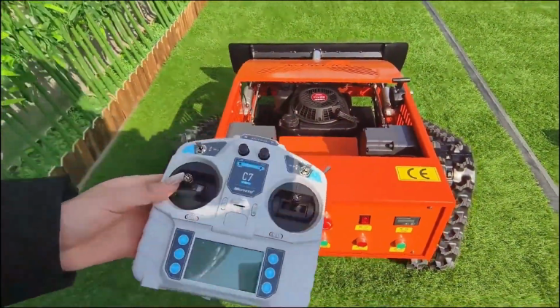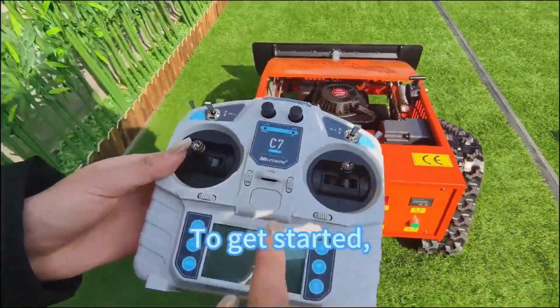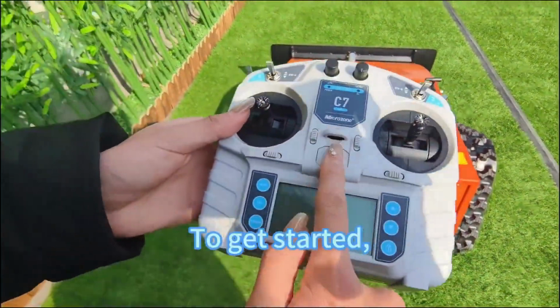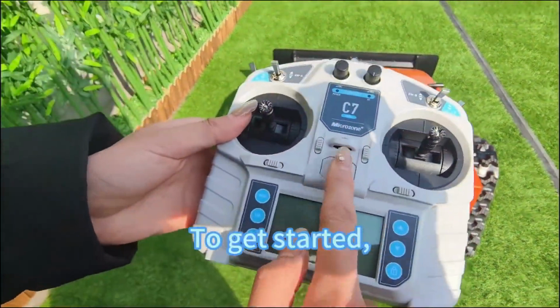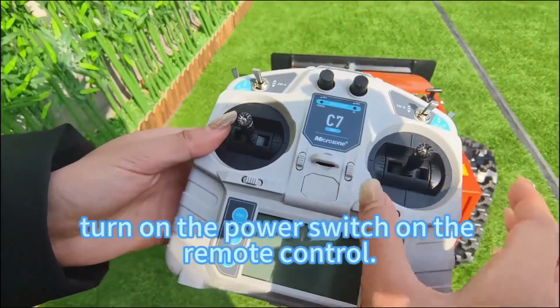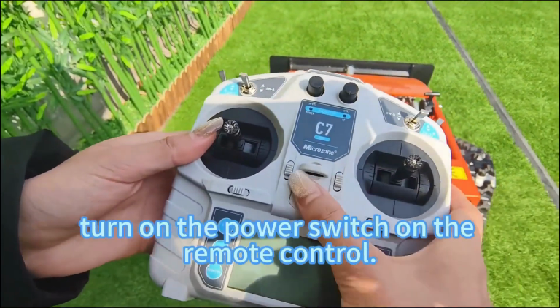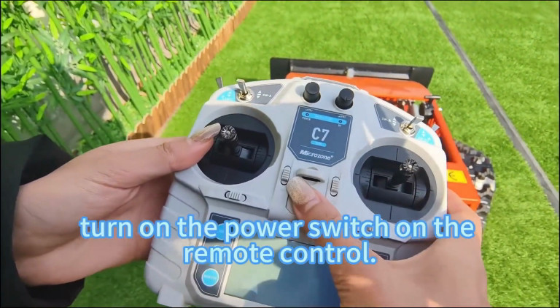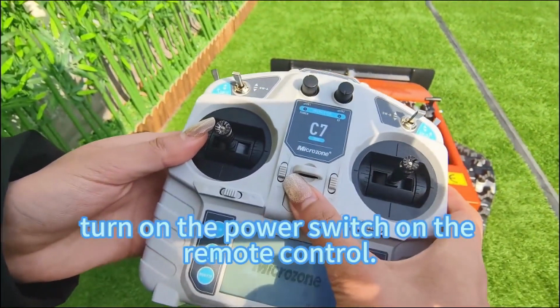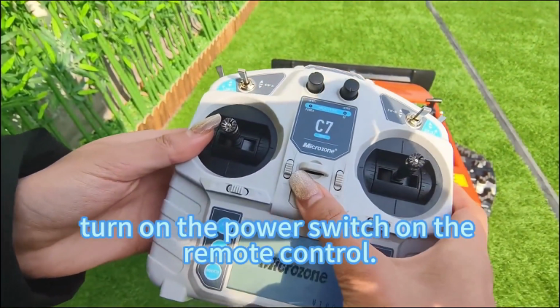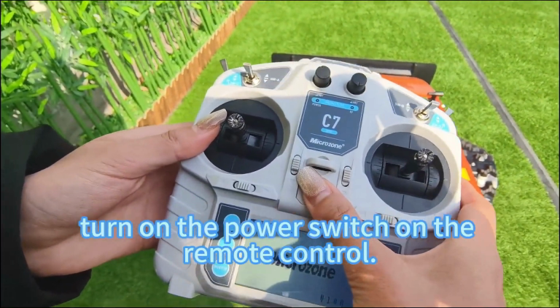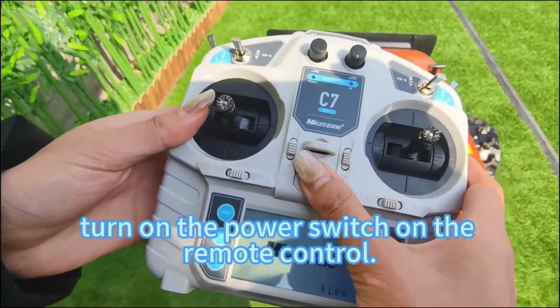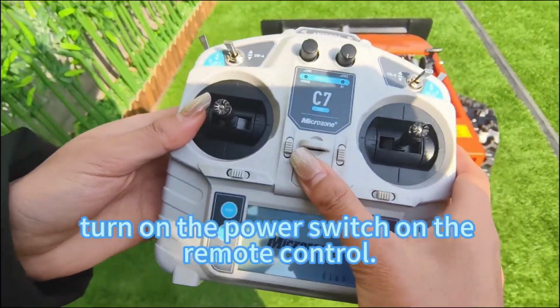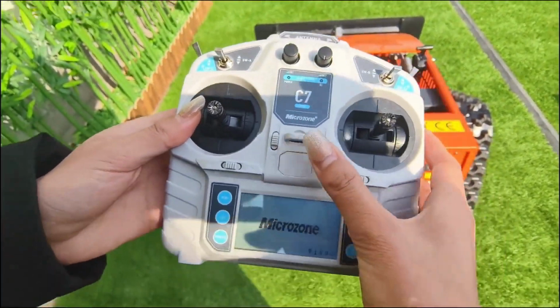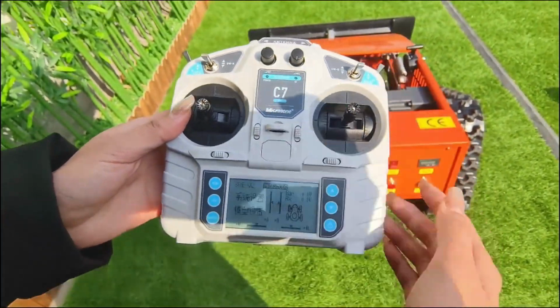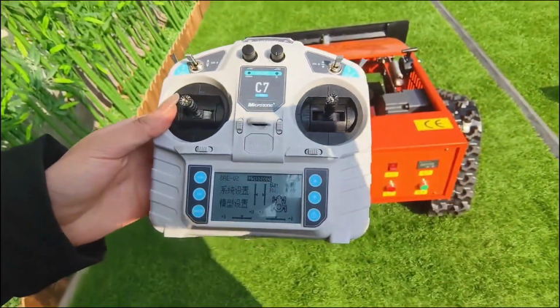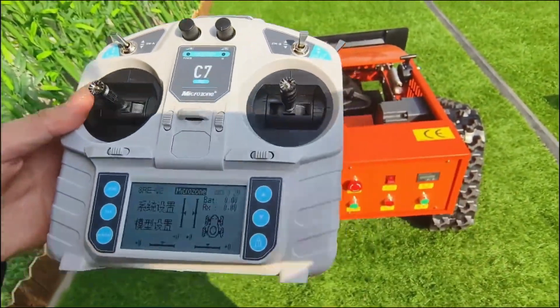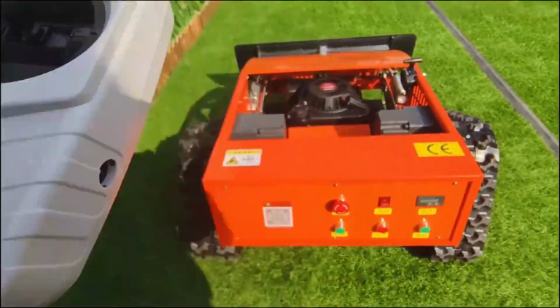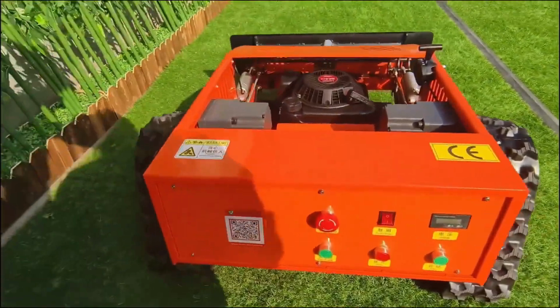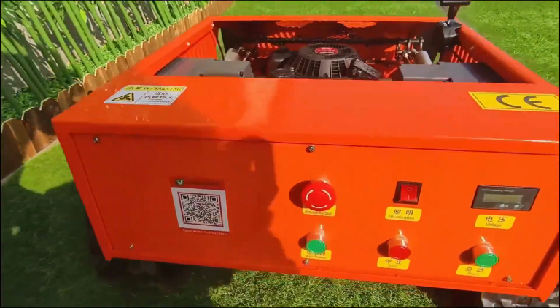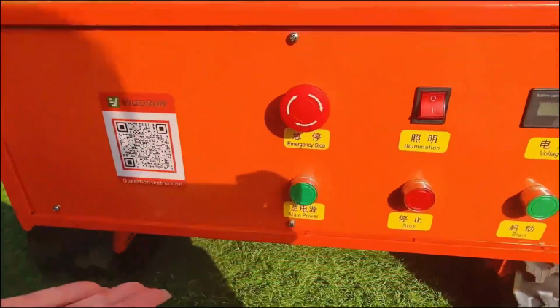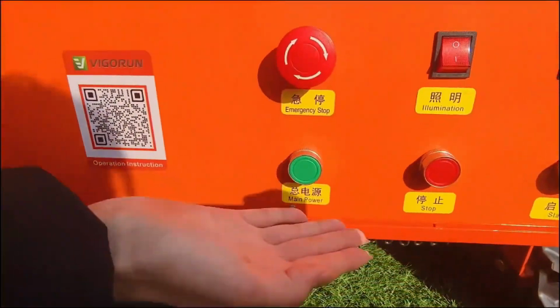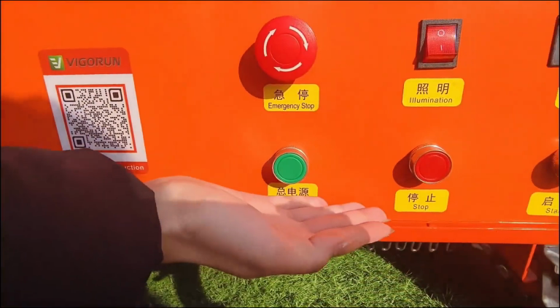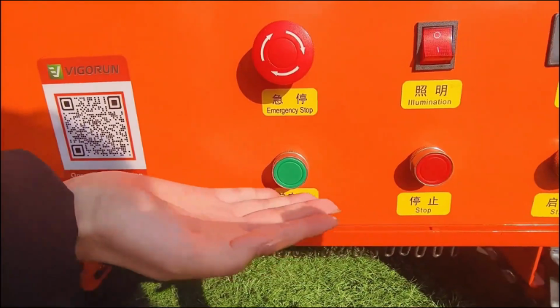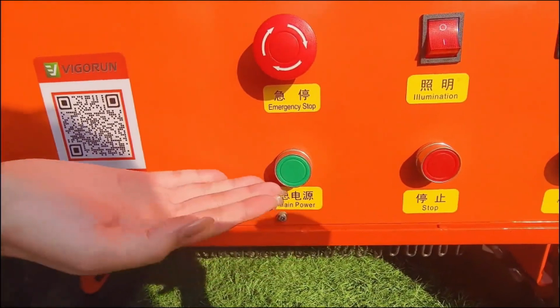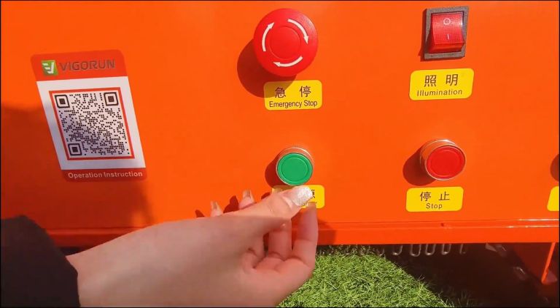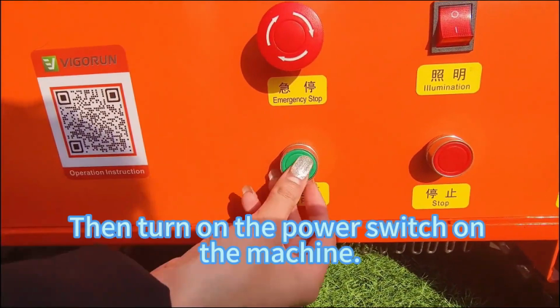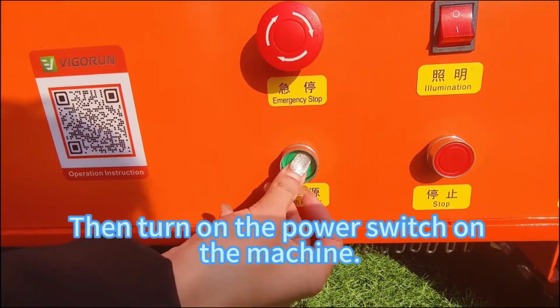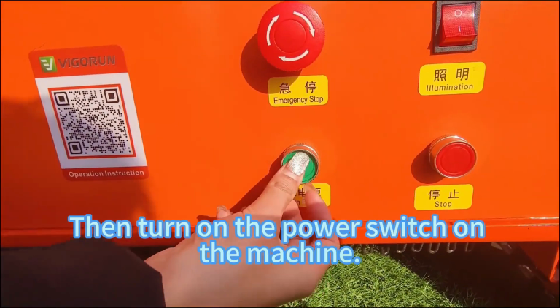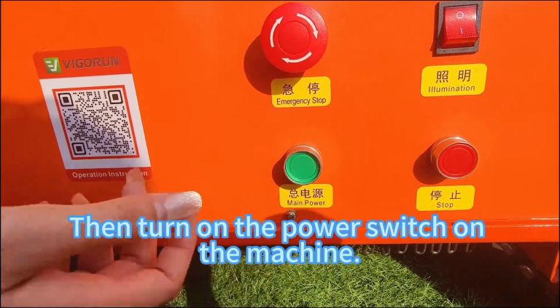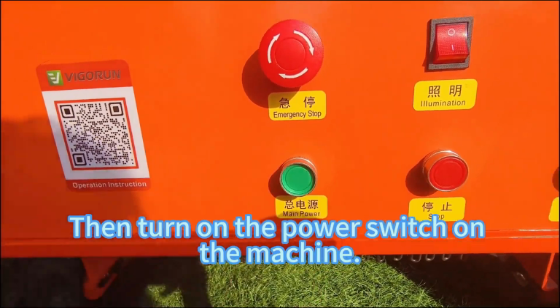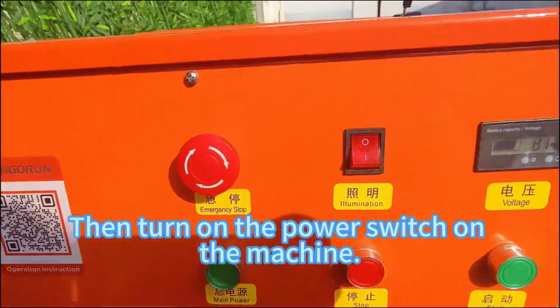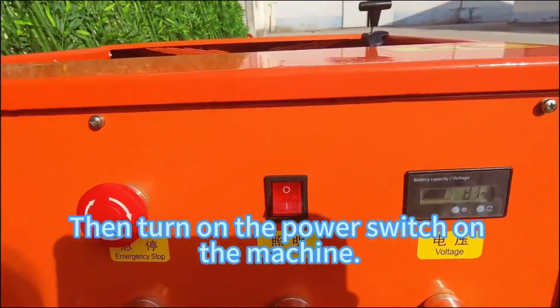To get started, turn on the power switch on the remote control. Then turn on the power switch on the machine.